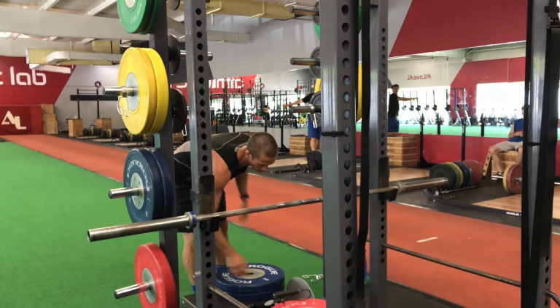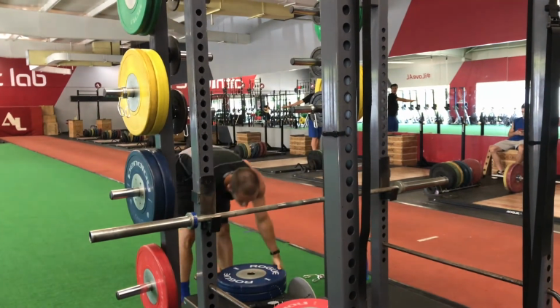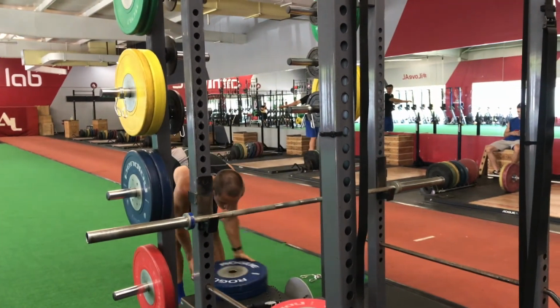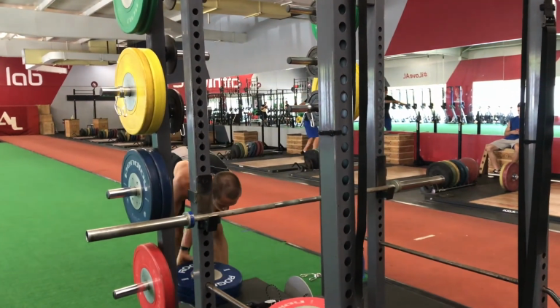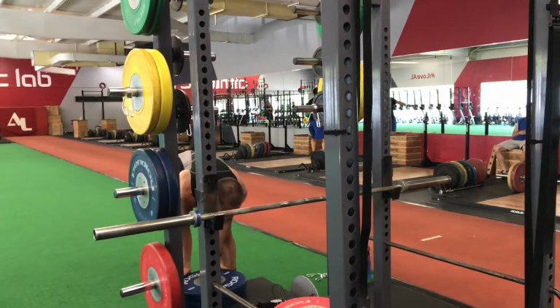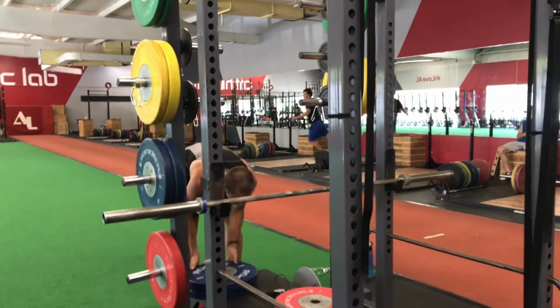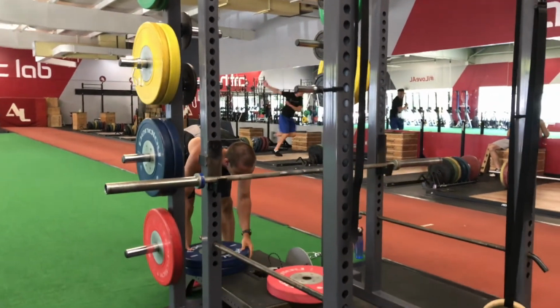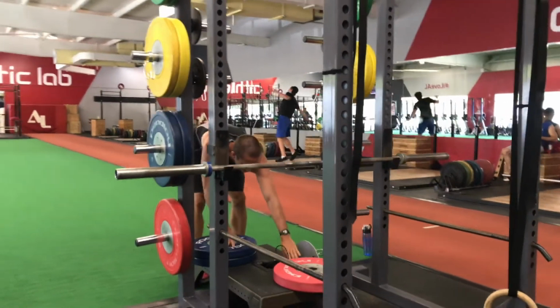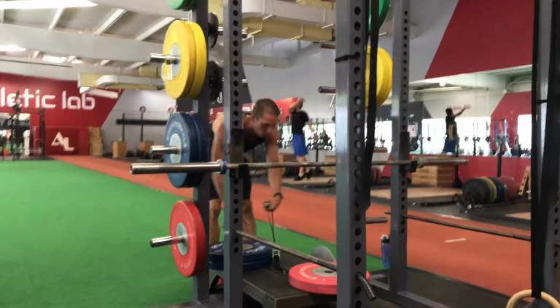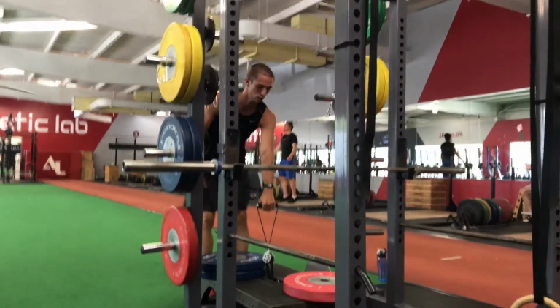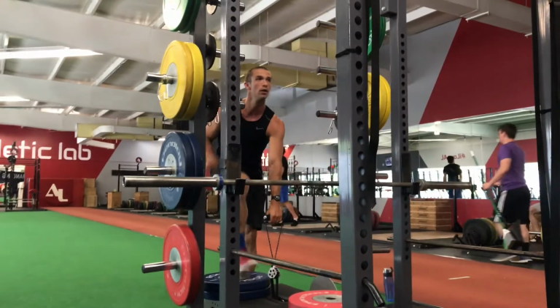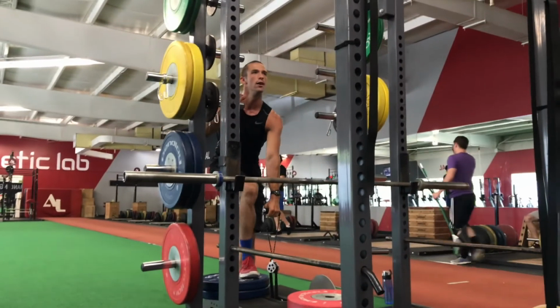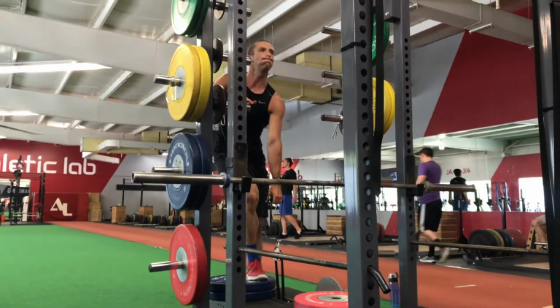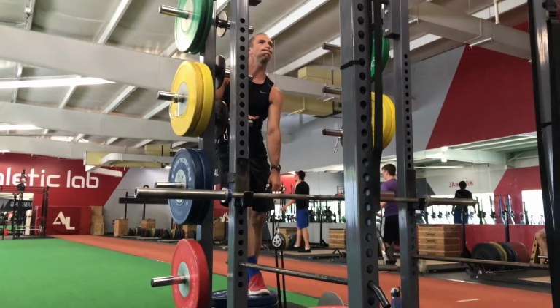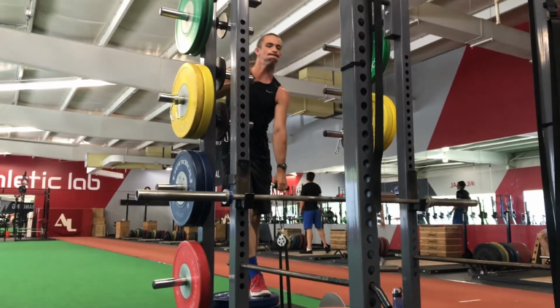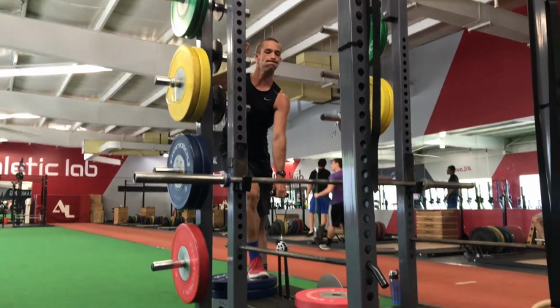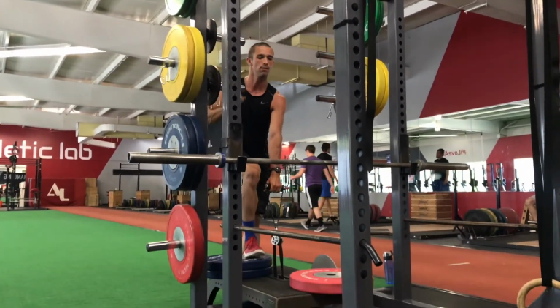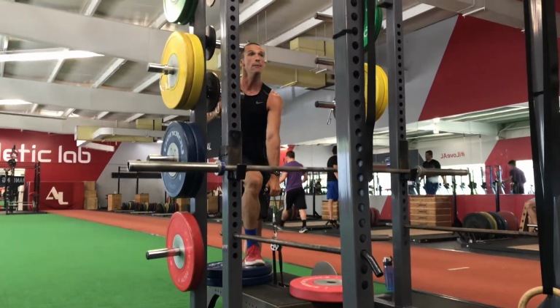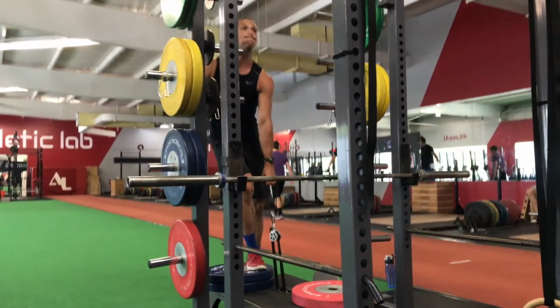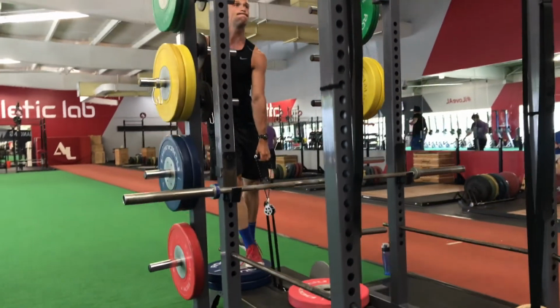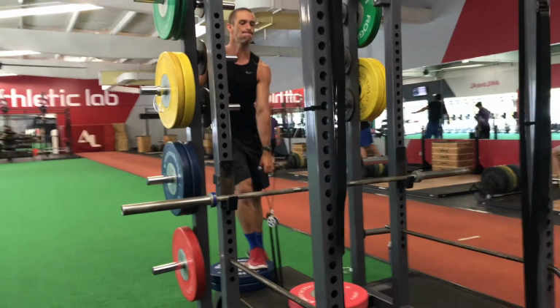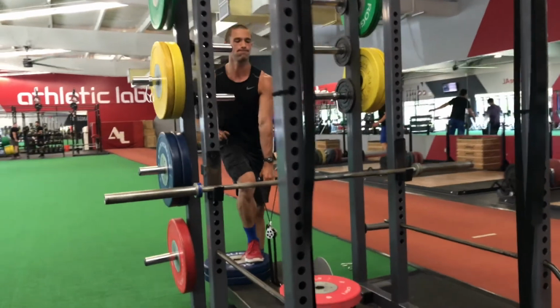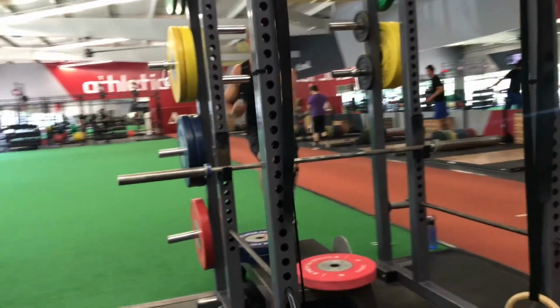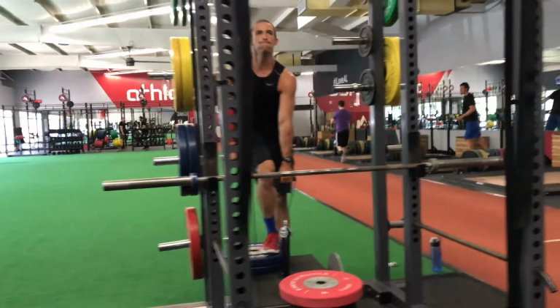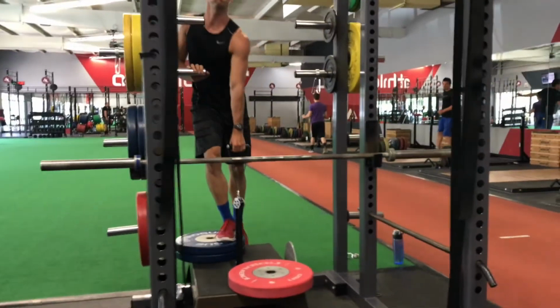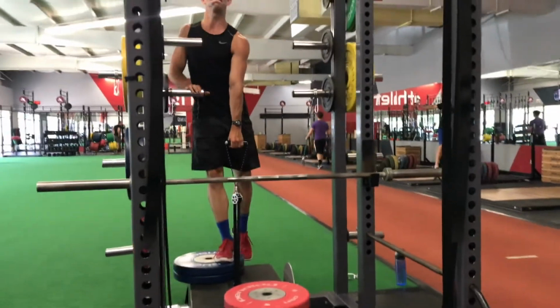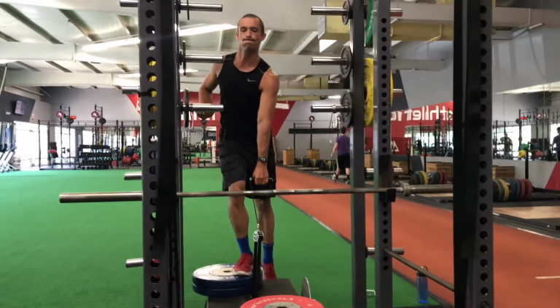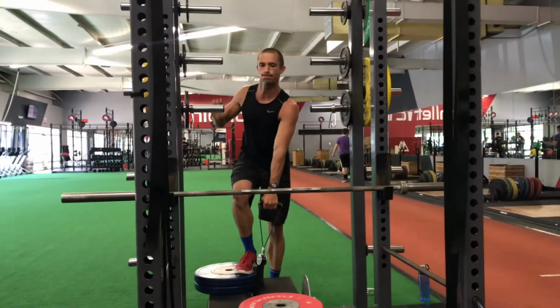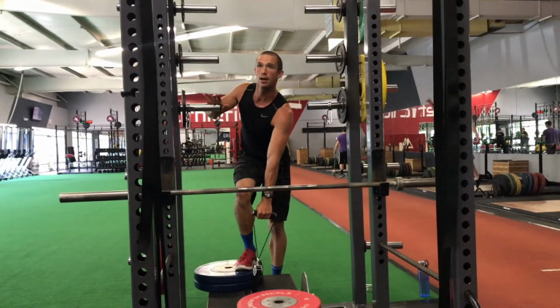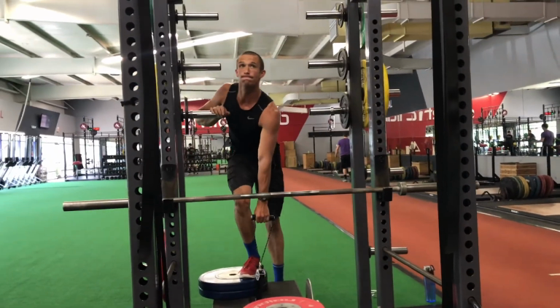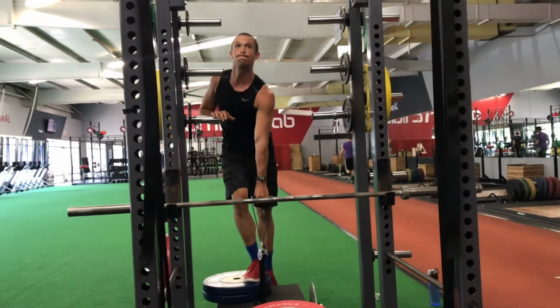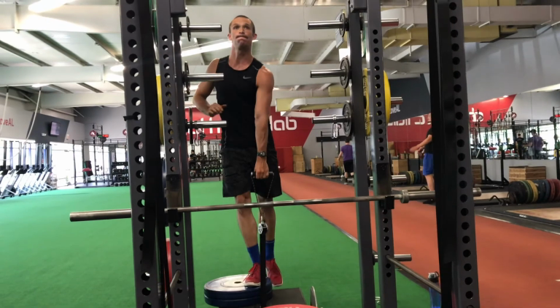Dev was doing step-ups on the K-Box, assisting himself up and then lowering down without his hand. What's the logic behind that? He's a decathlete, obviously doing a lot of events — what was your thought process behind incorporating that?